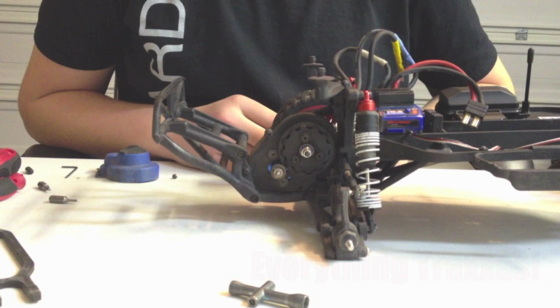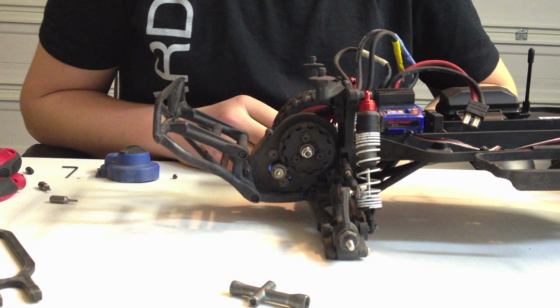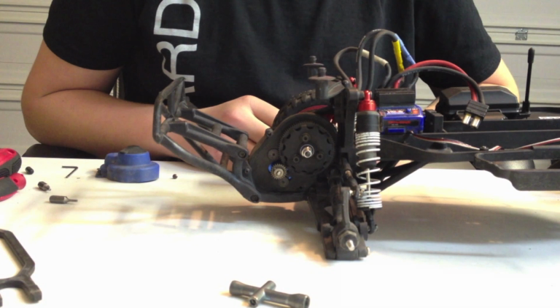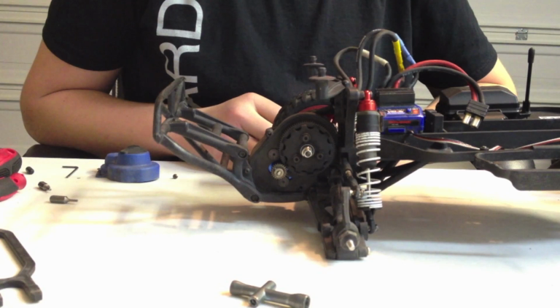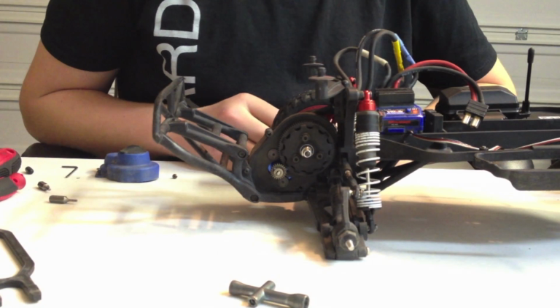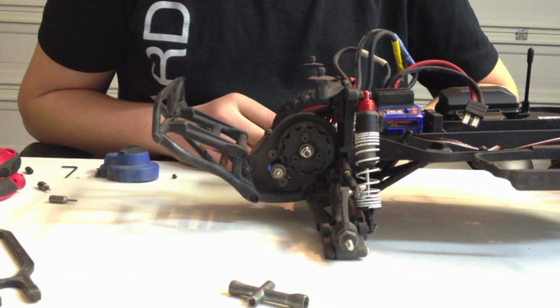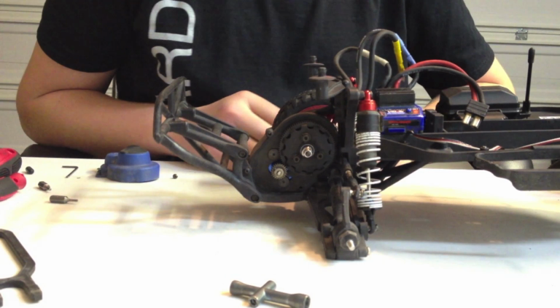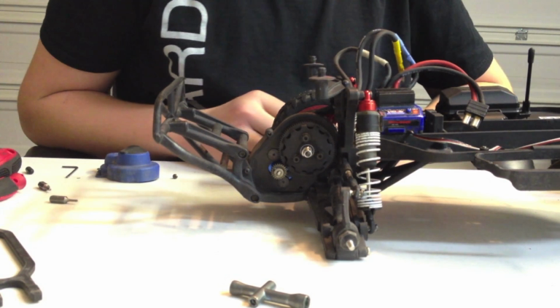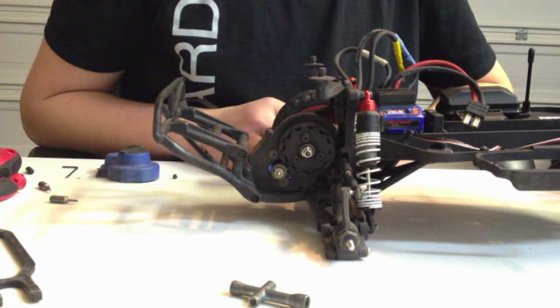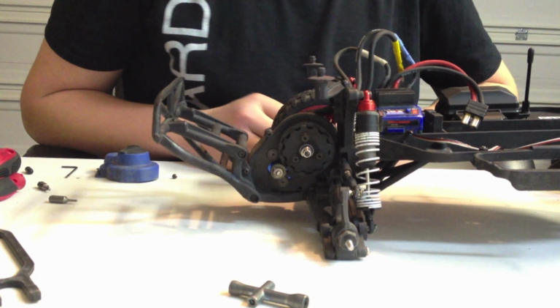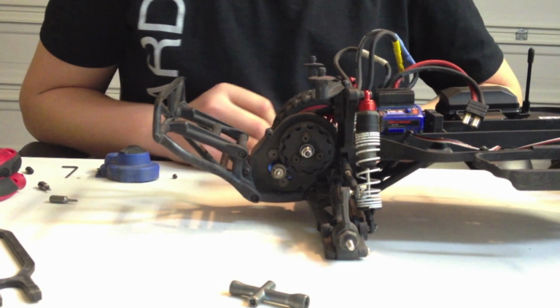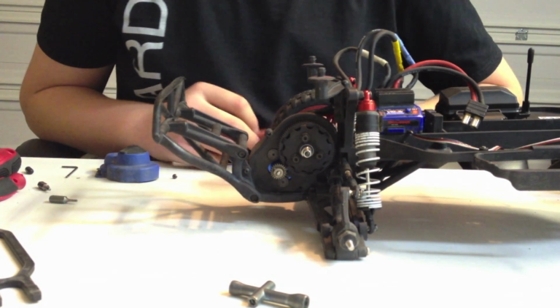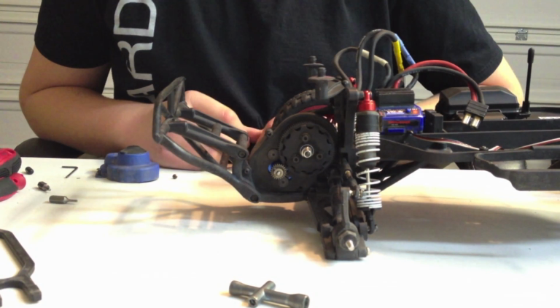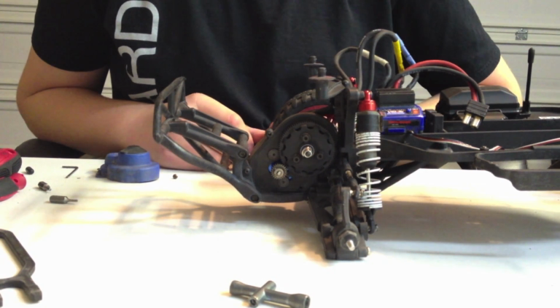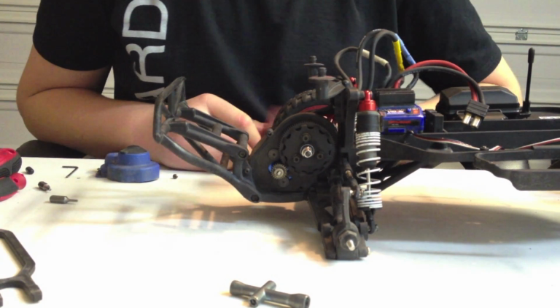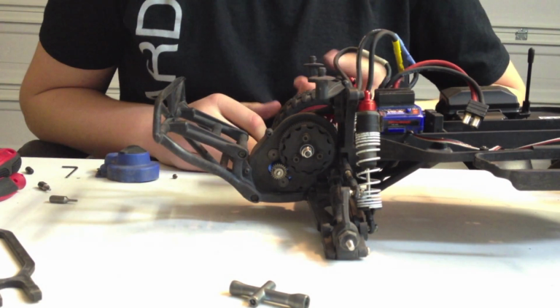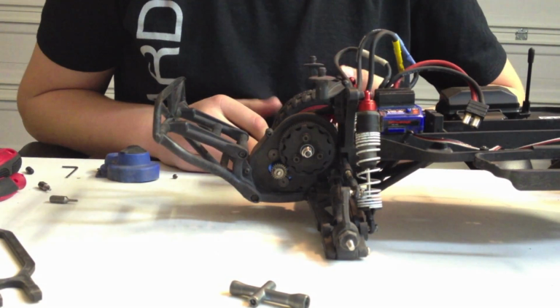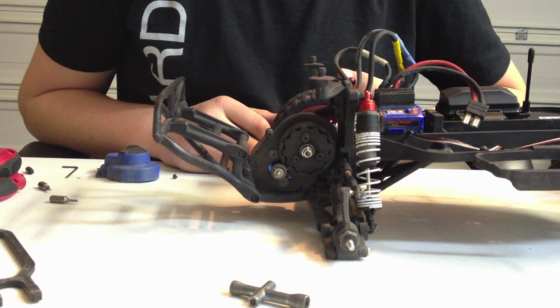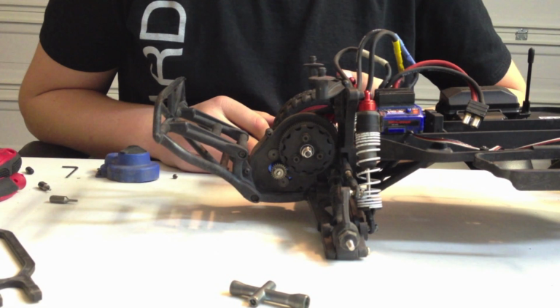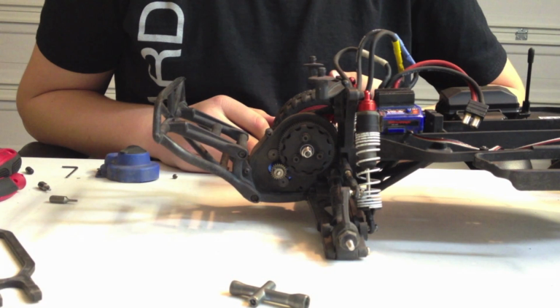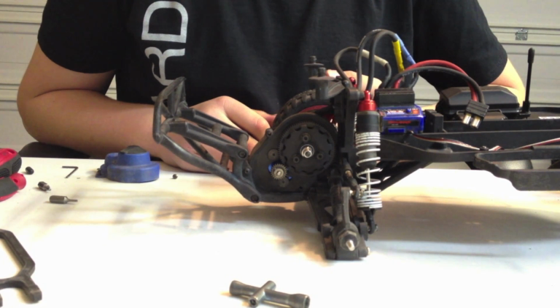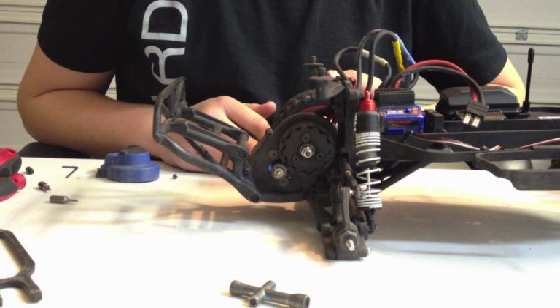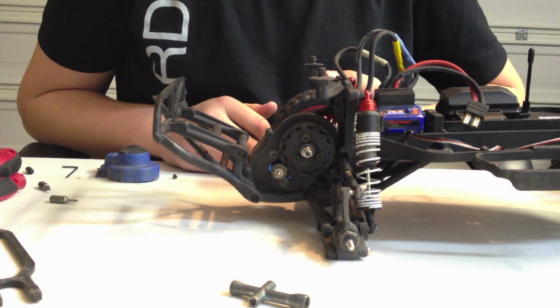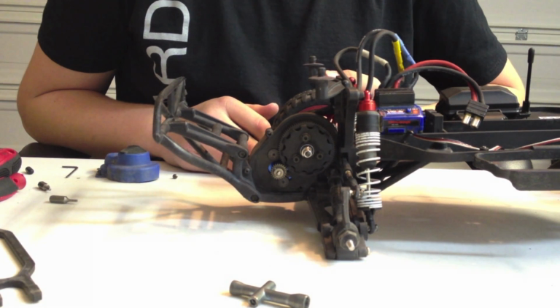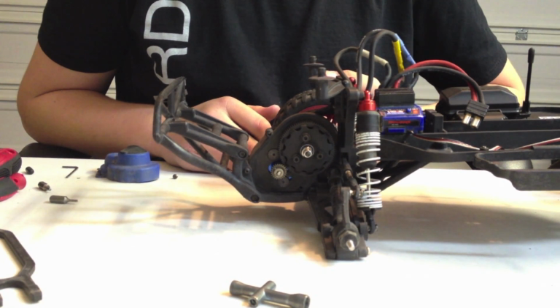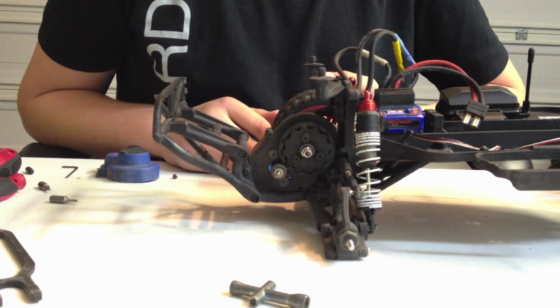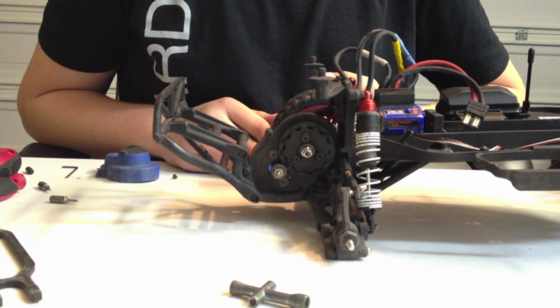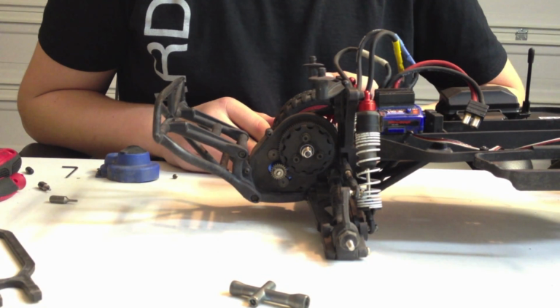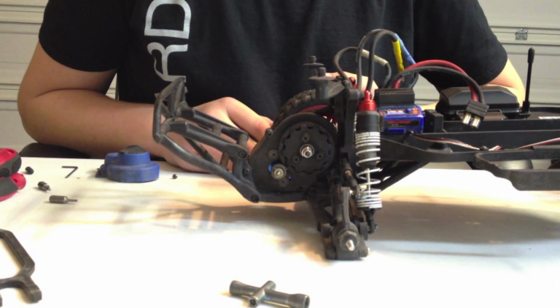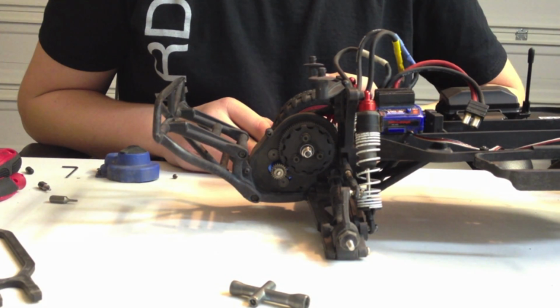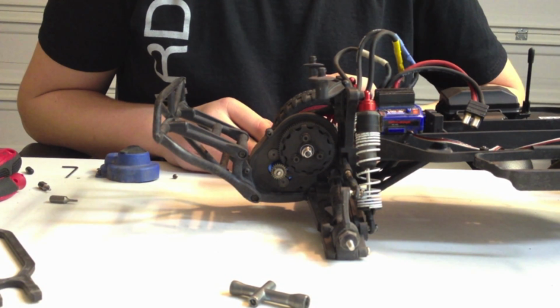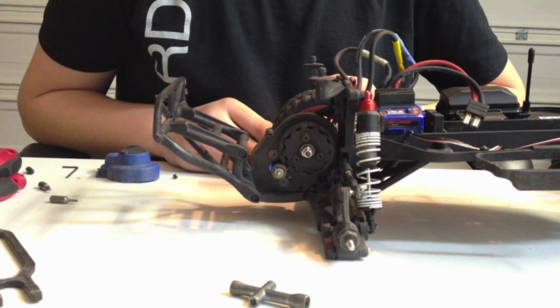Hey guys, Alec here from Tractics RCC. I'm going to give you guys a quick little tutorial on how to disassemble, assemble, and adjust your slipper clutch.